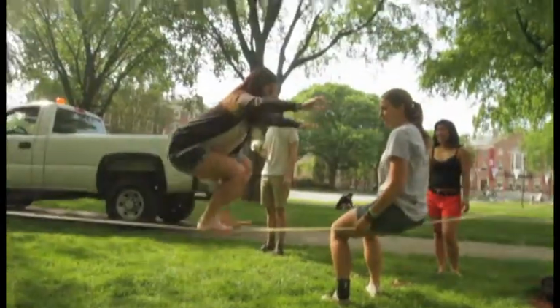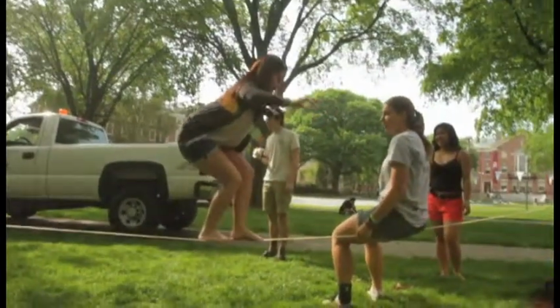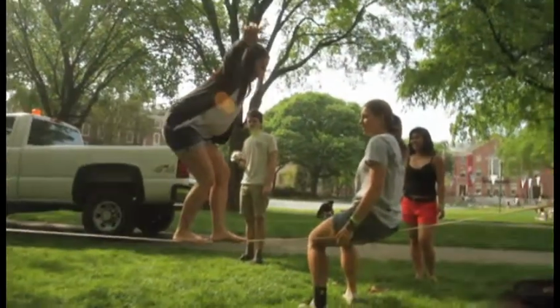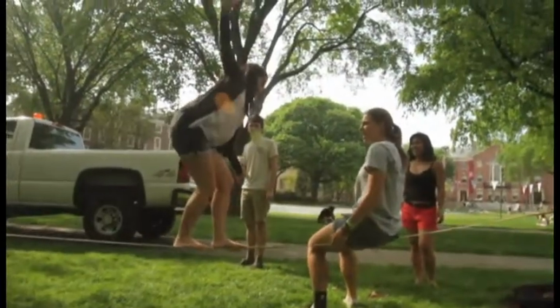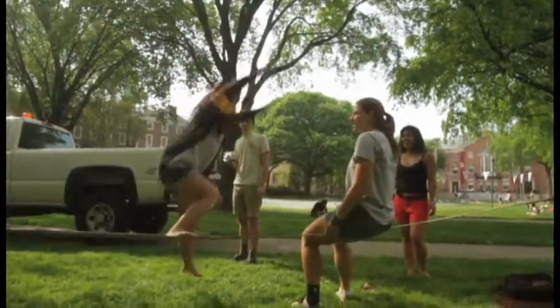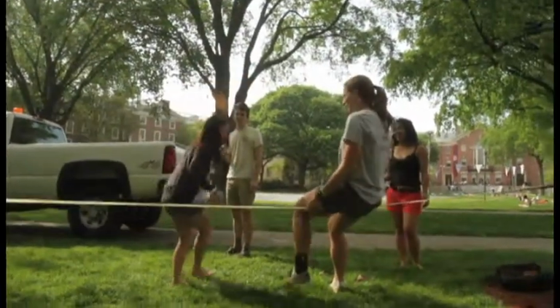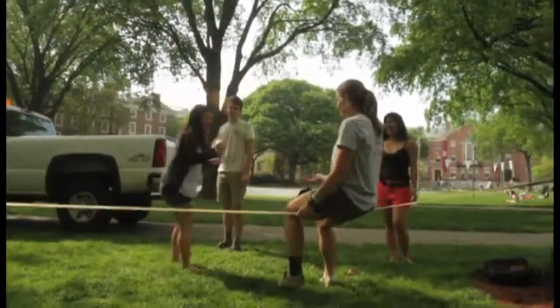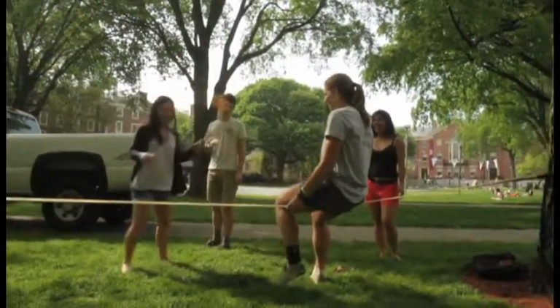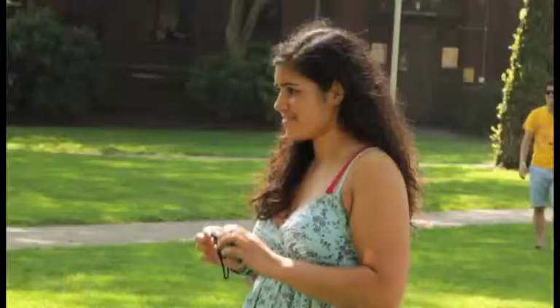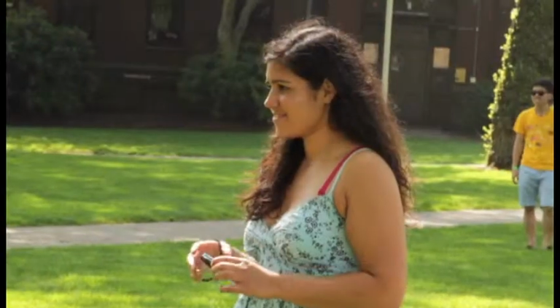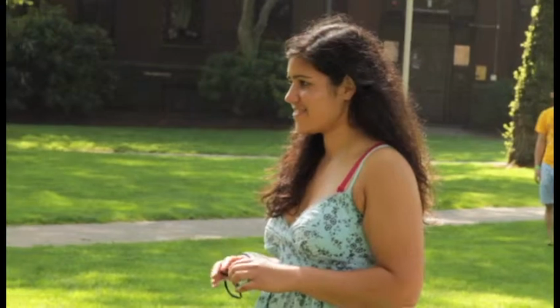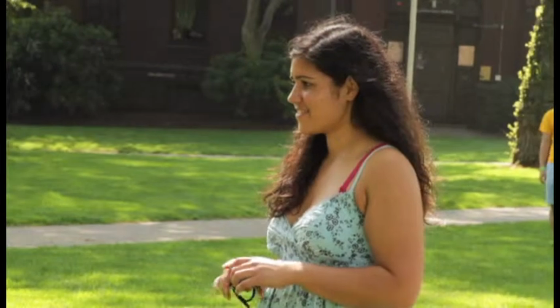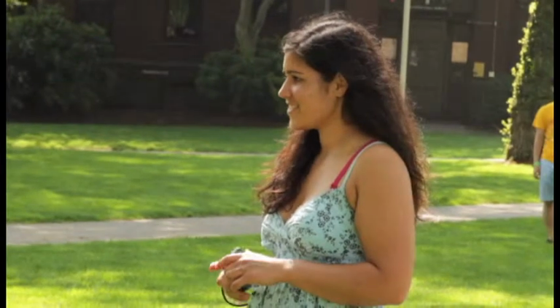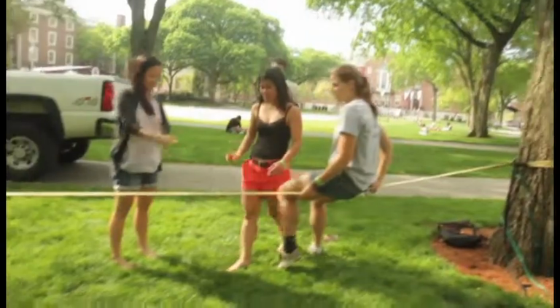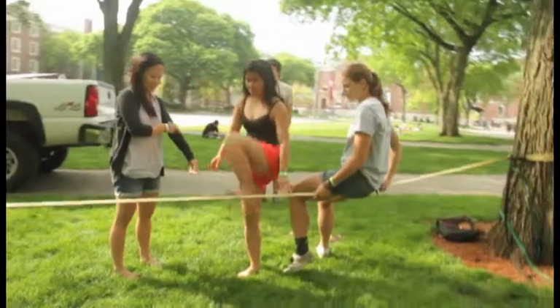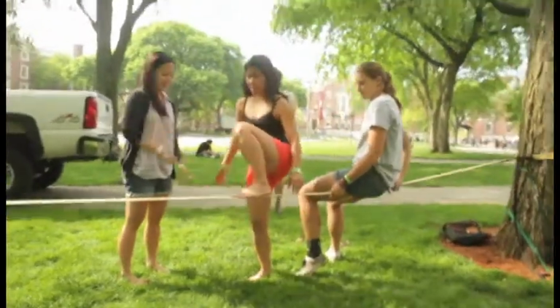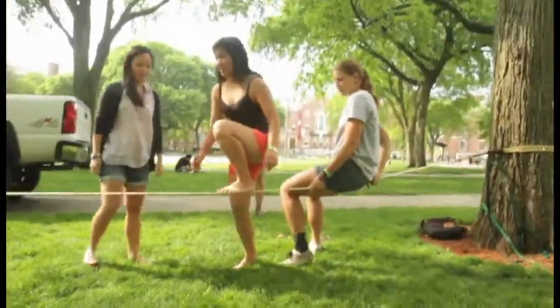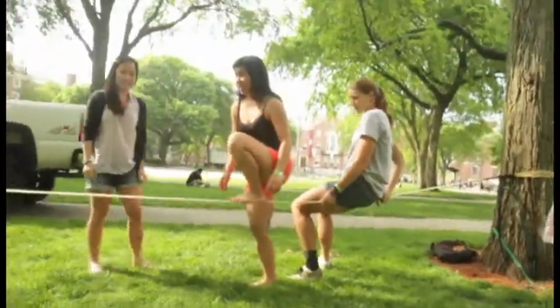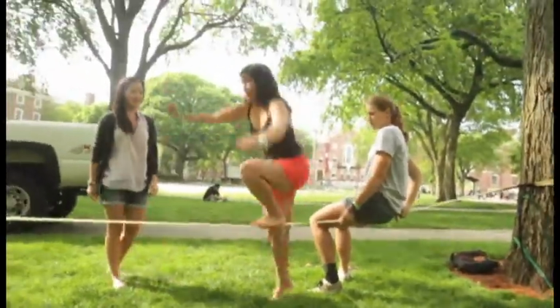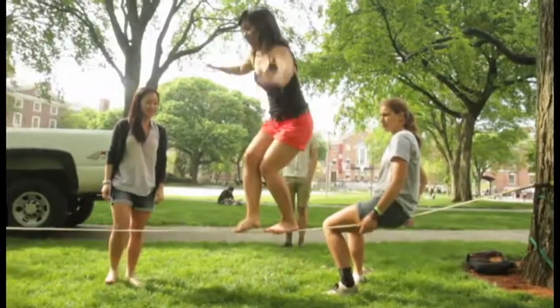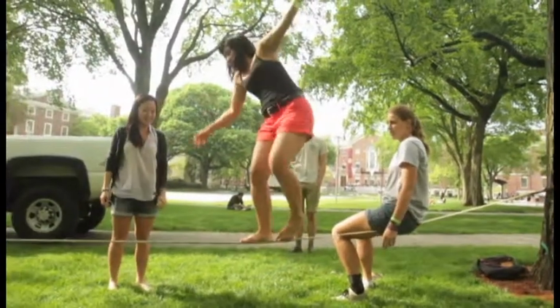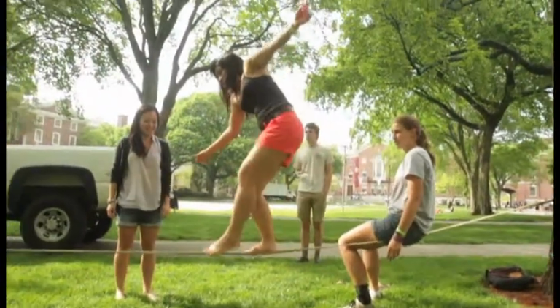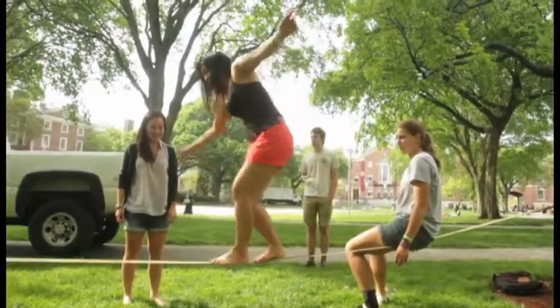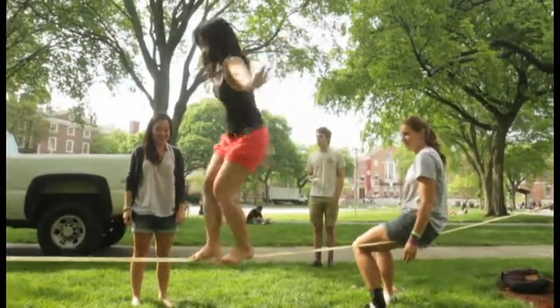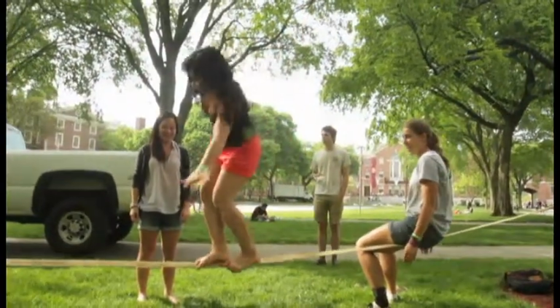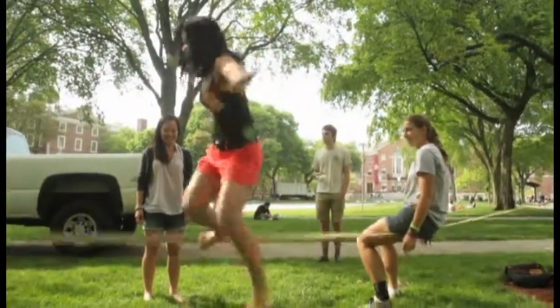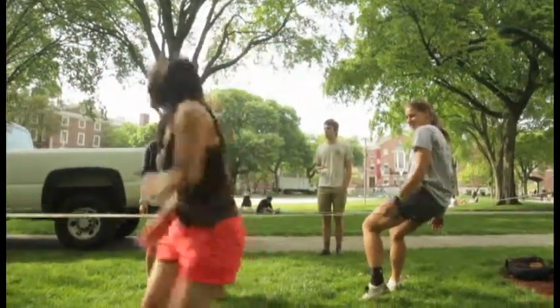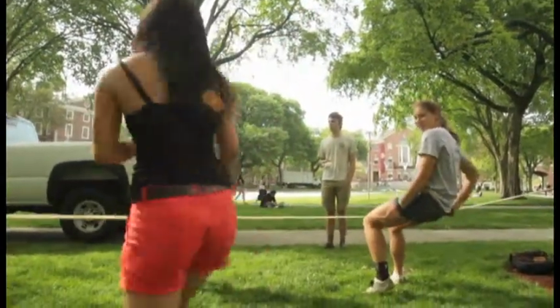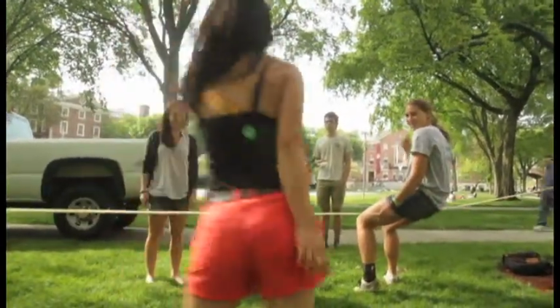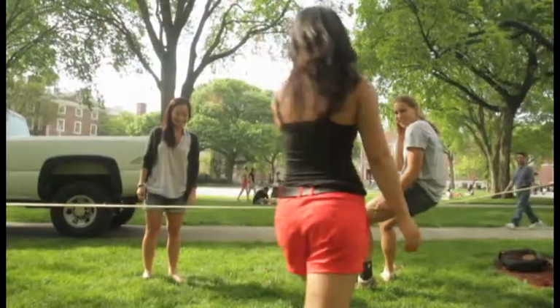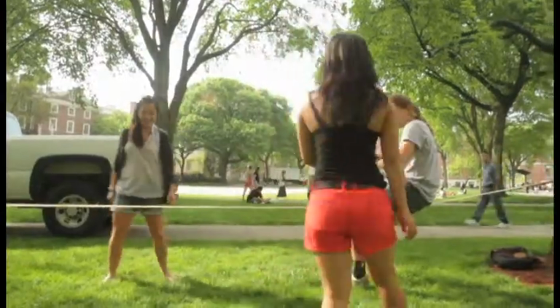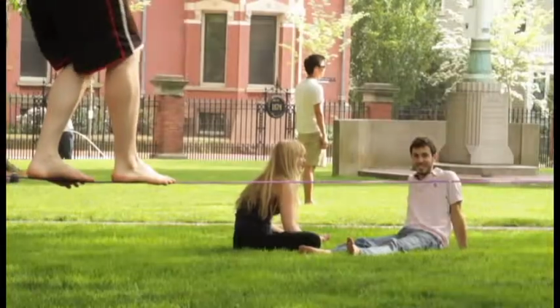There you go, good. Nice! That's great! Oh my gosh, that's a lot harder than it looks. Can you try again? Keep trying — you gotta go first. You pick it up really quickly. We got kids trying it too!